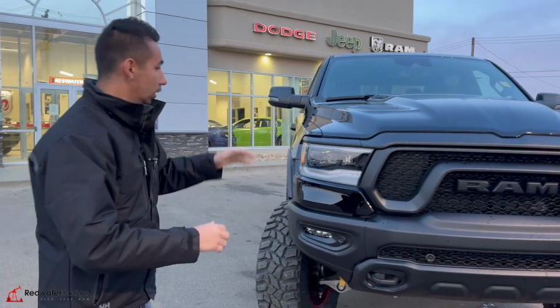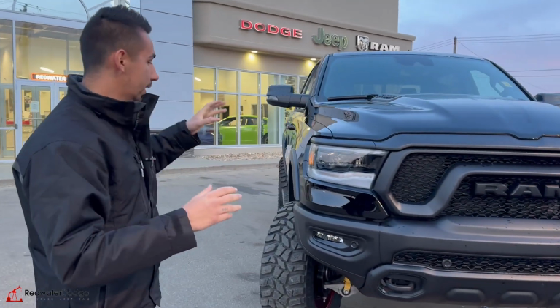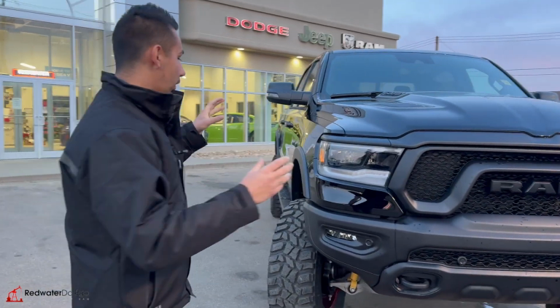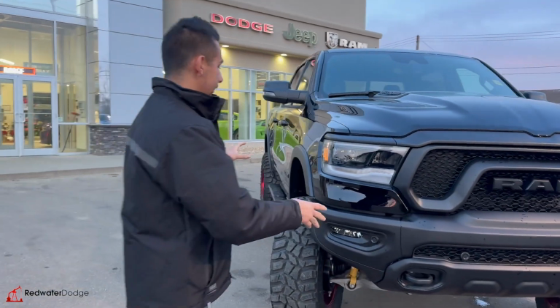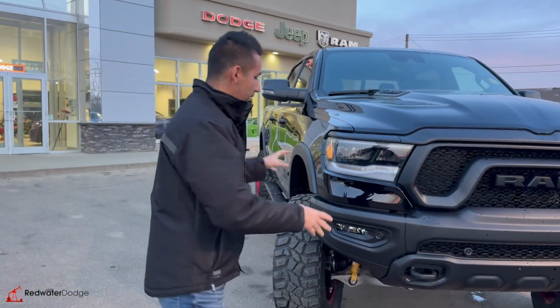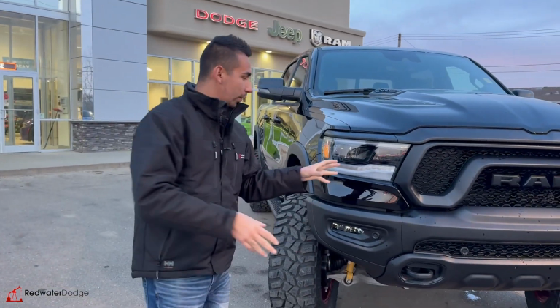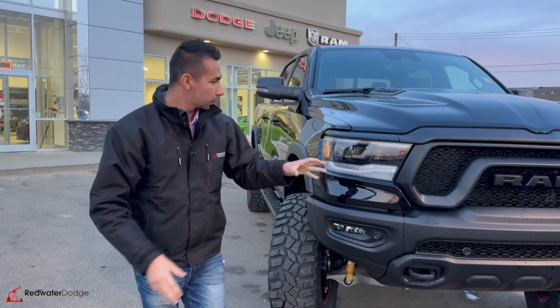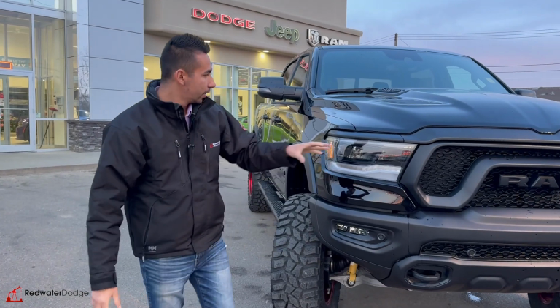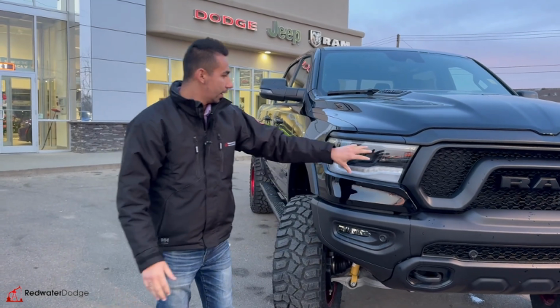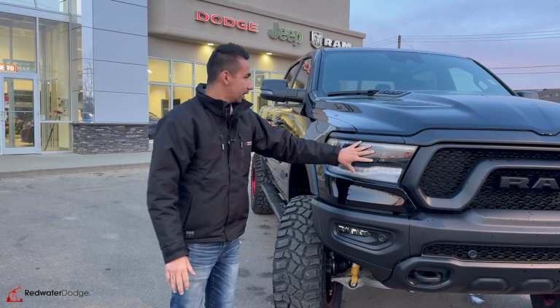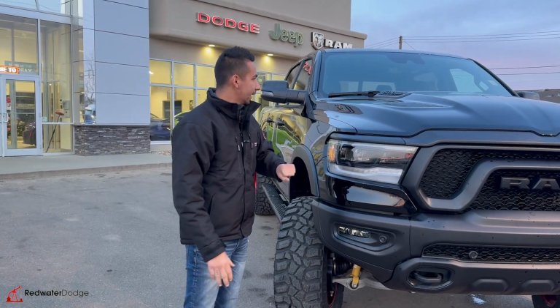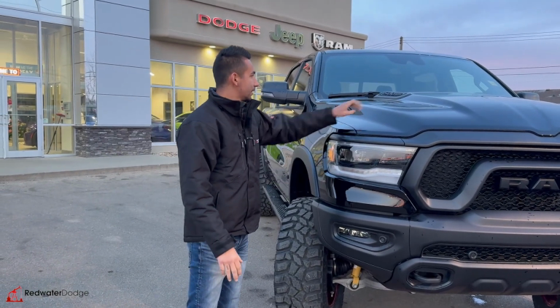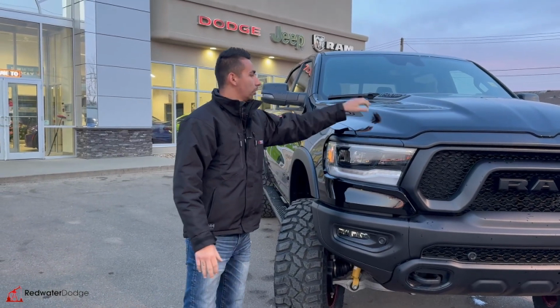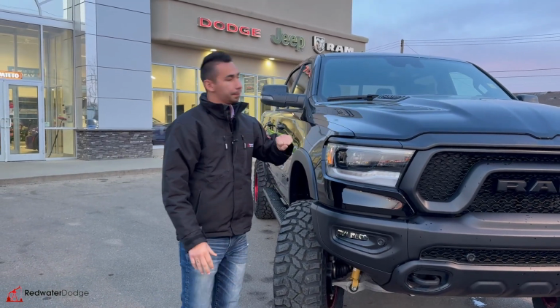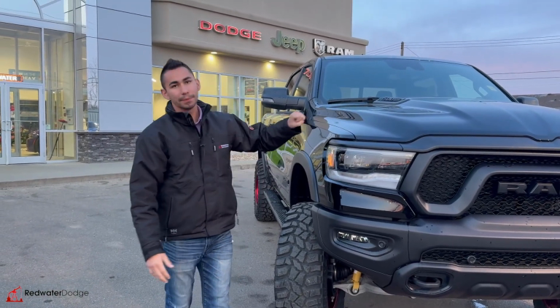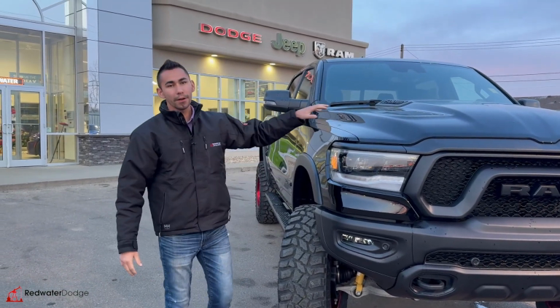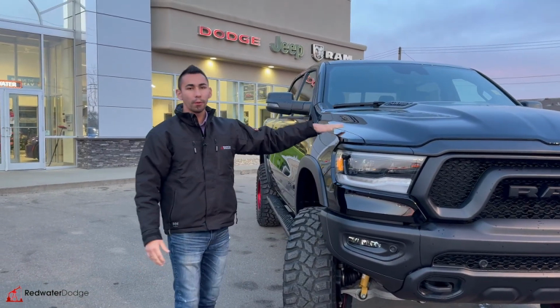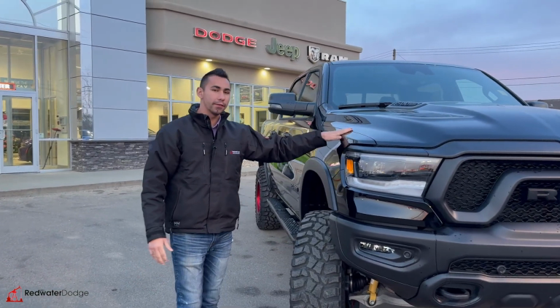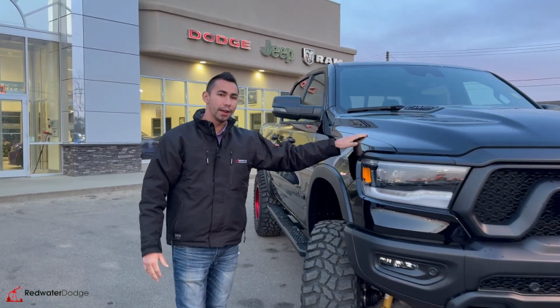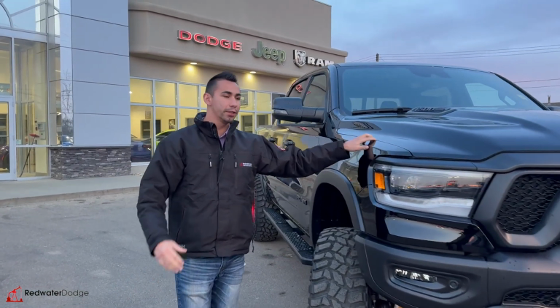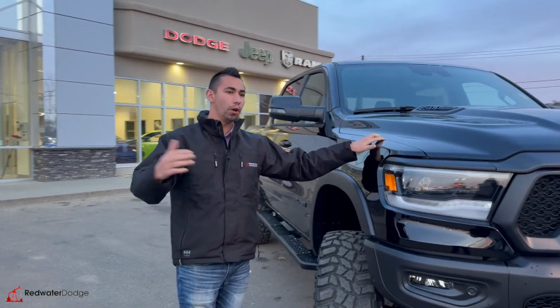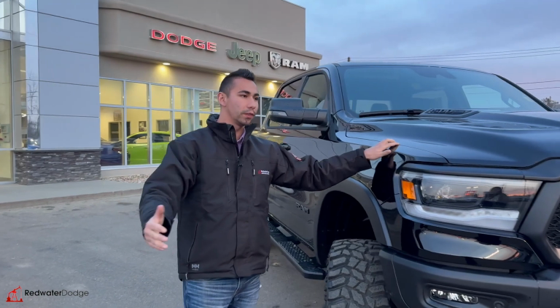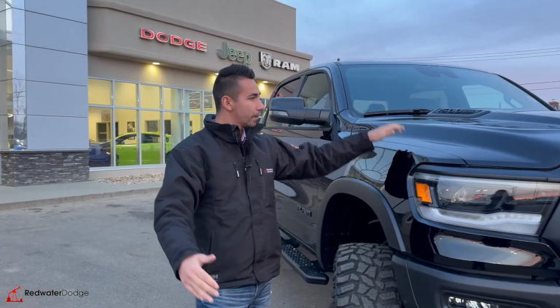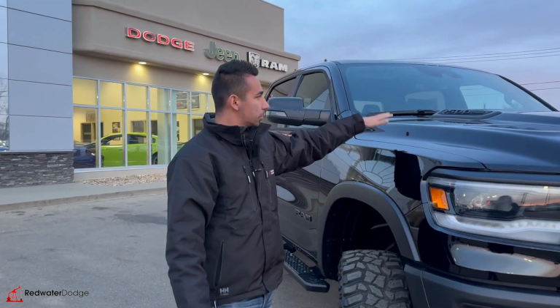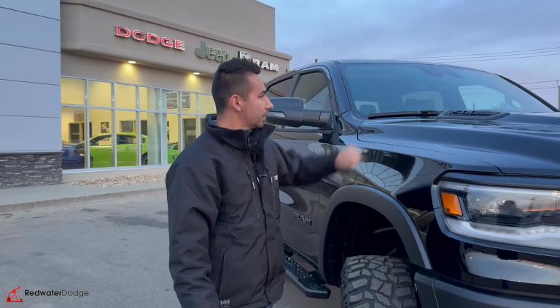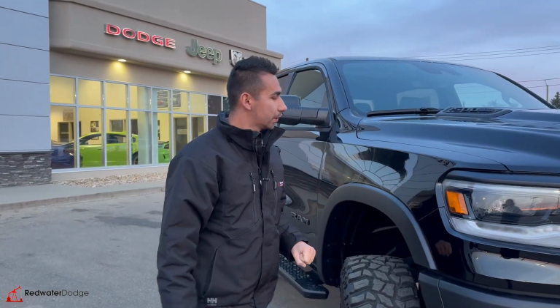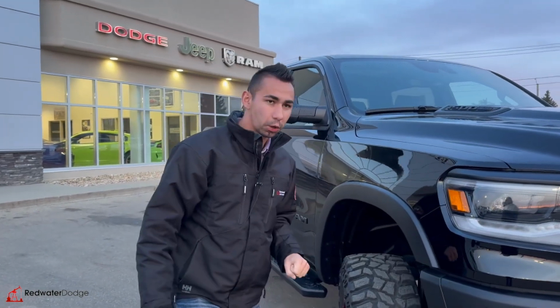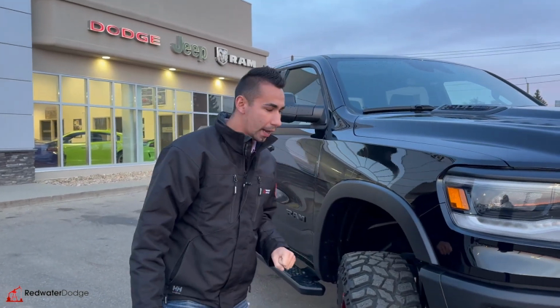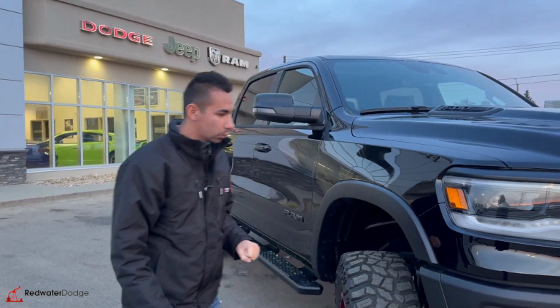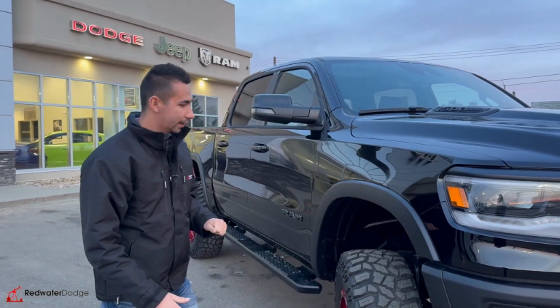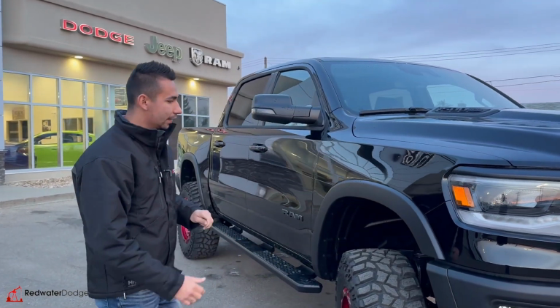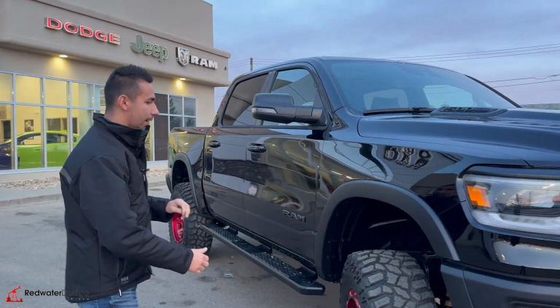We got parking sensors front and rear on this one, the nice LED headlights, sport hood, powered by a 5.7 liter Hemi engine we all know and love. This one is equipped with an e-torque package which makes things a little bit better.